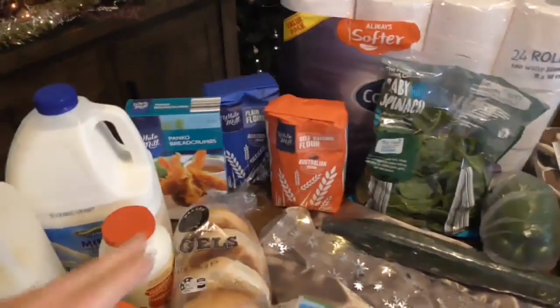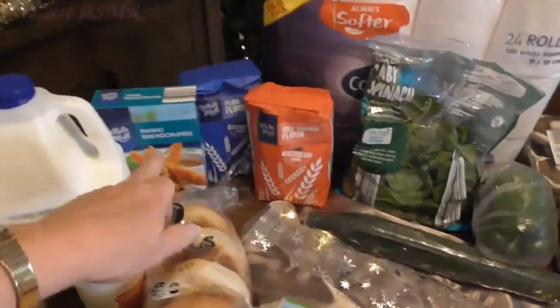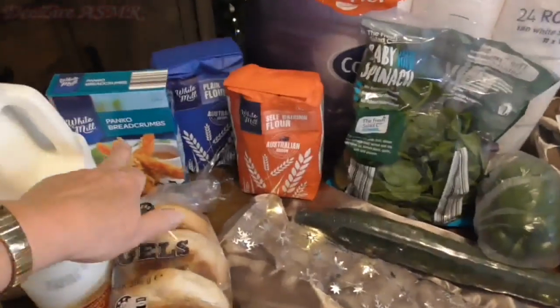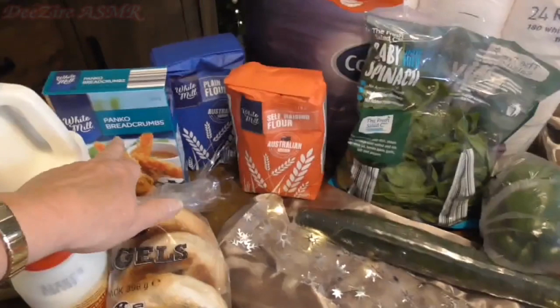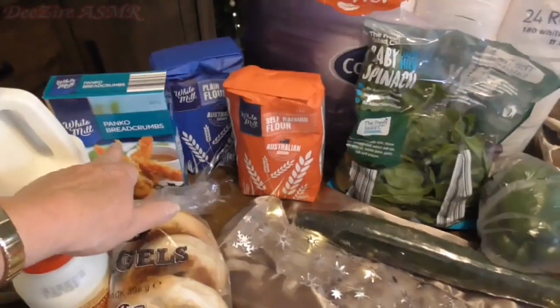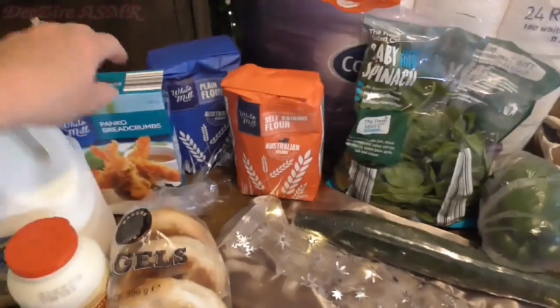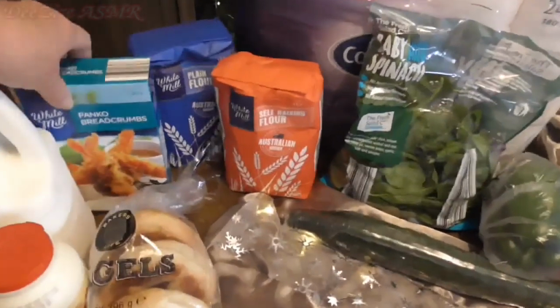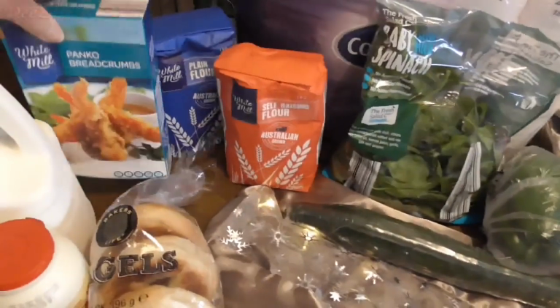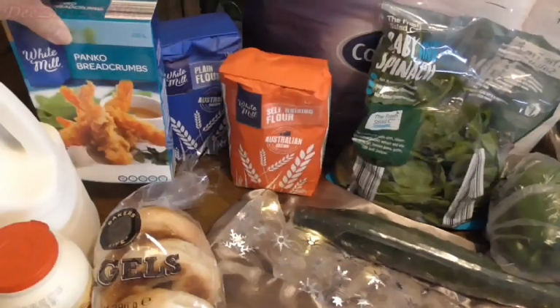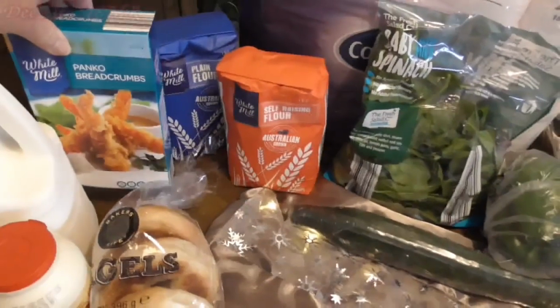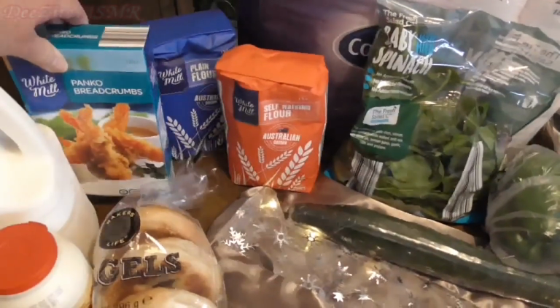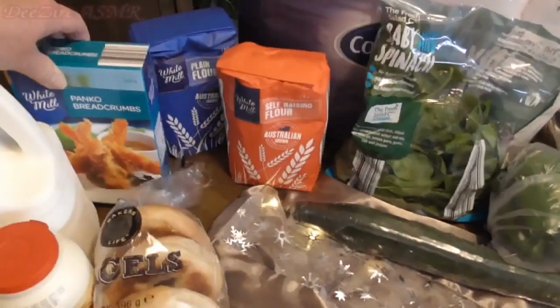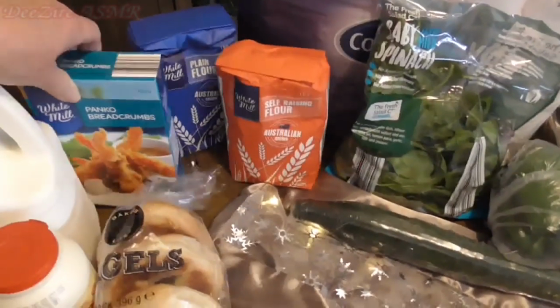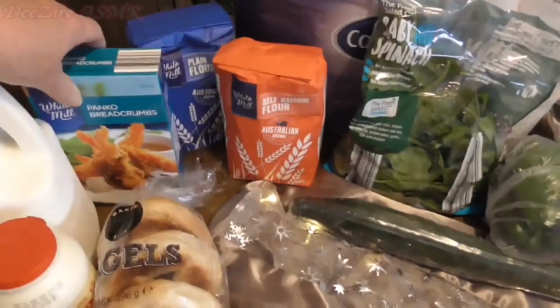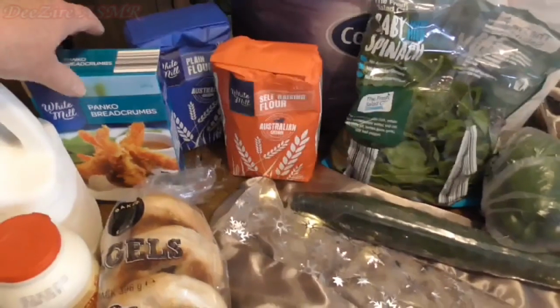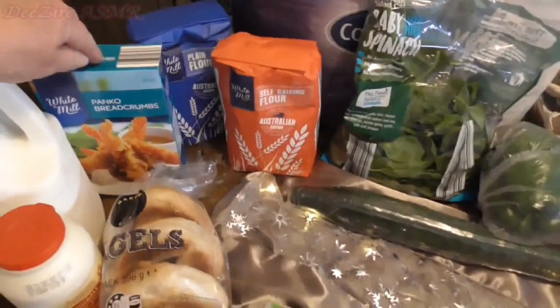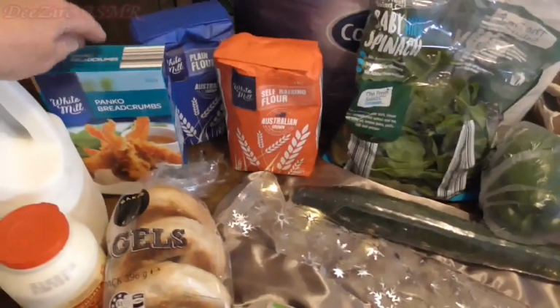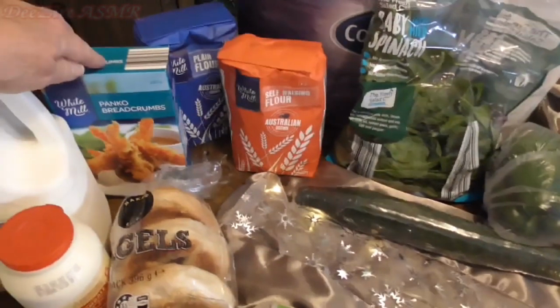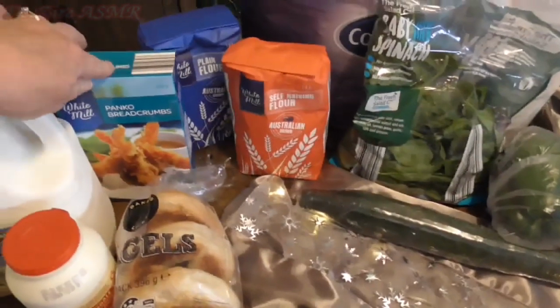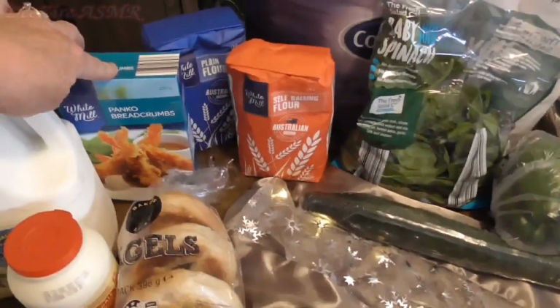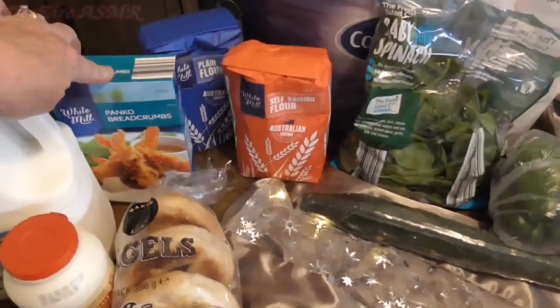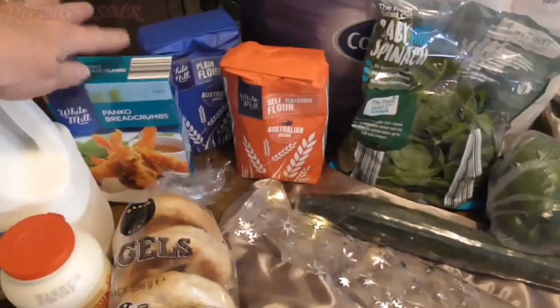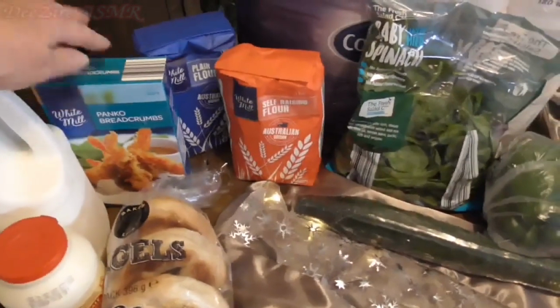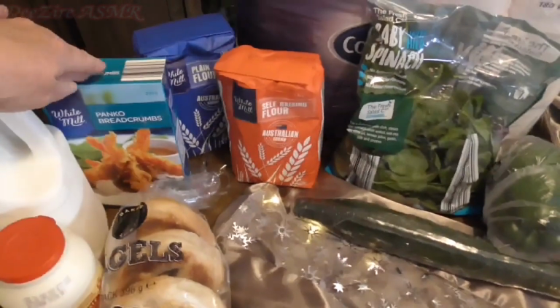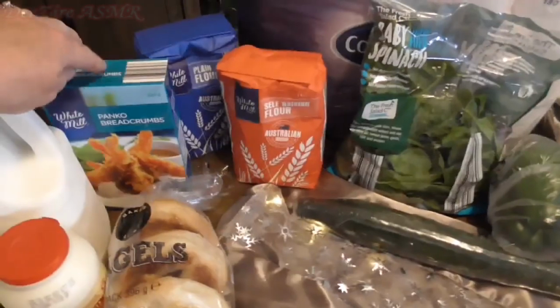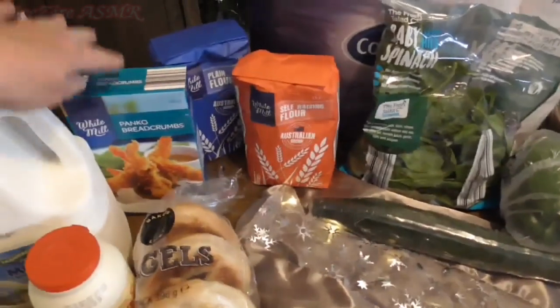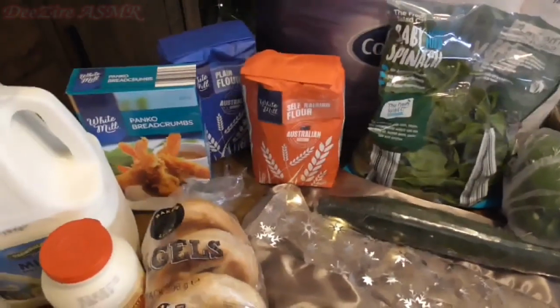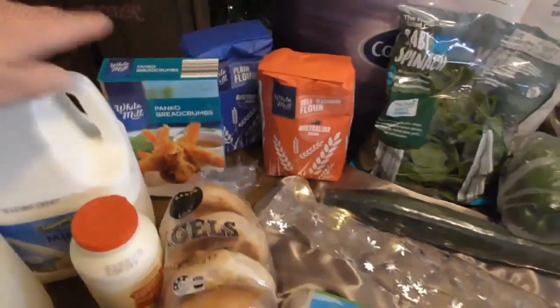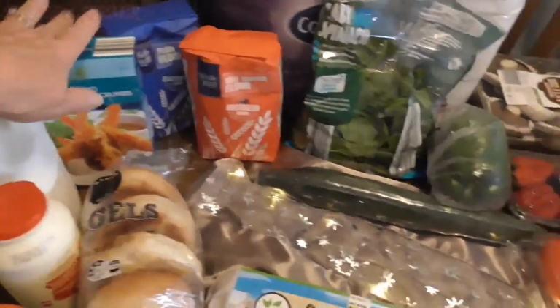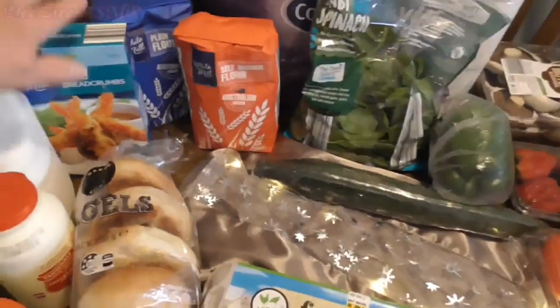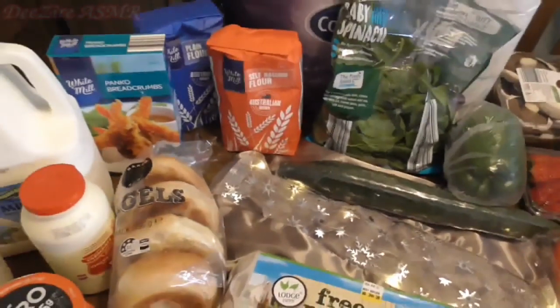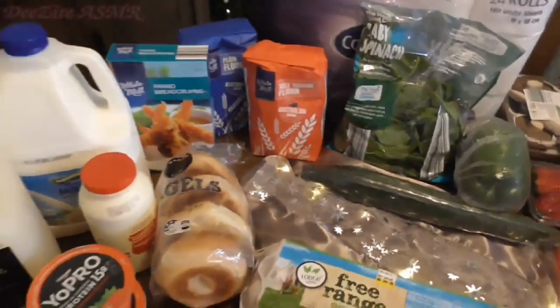I have some panko breadcrumbs. I'm going to have some pork steak and make schnitzel with the panko breadcrumbs. I love panko breadcrumbs.